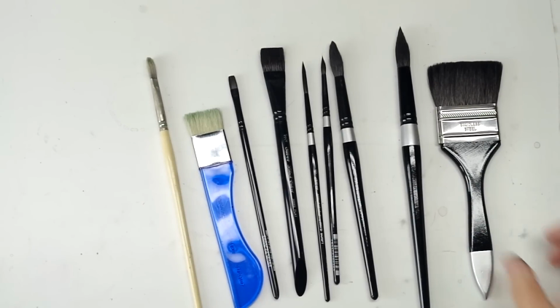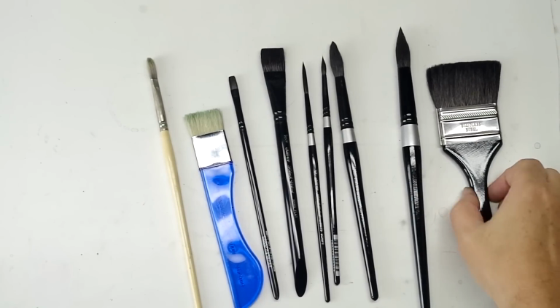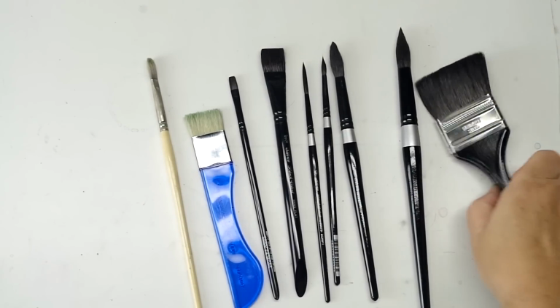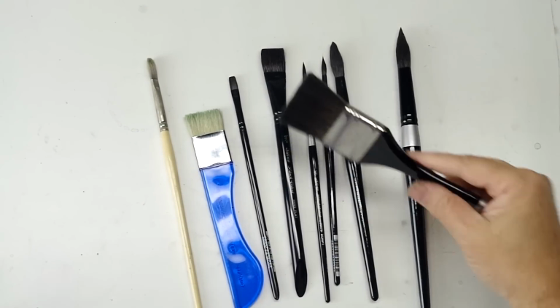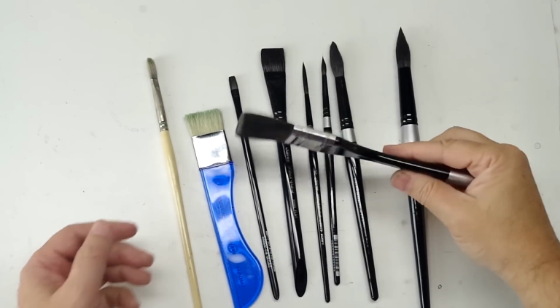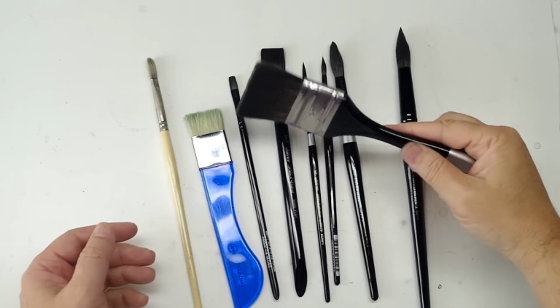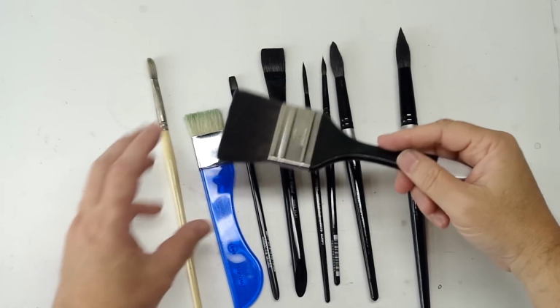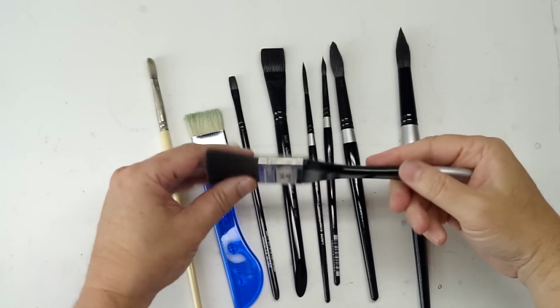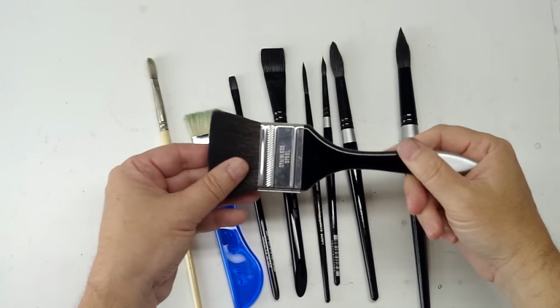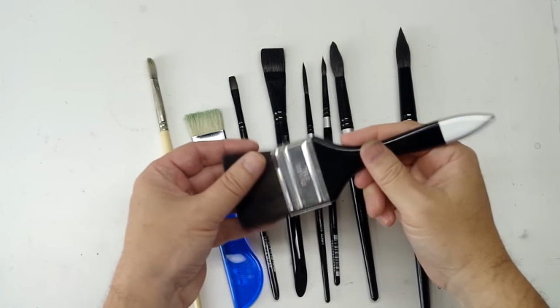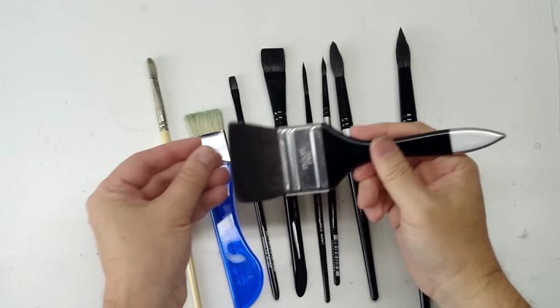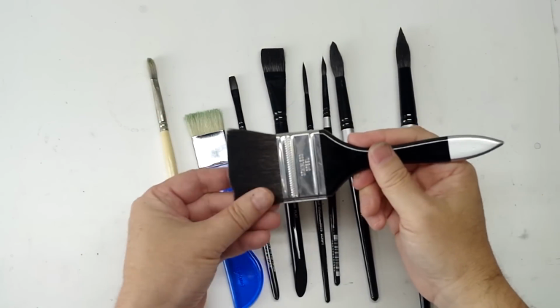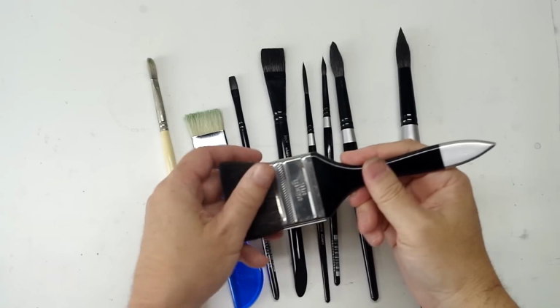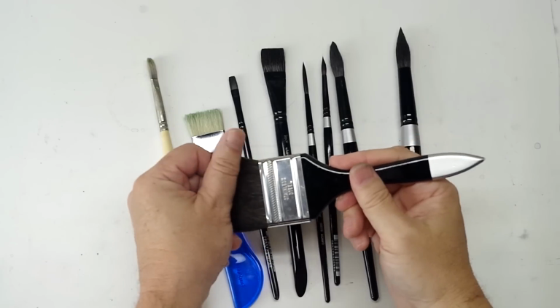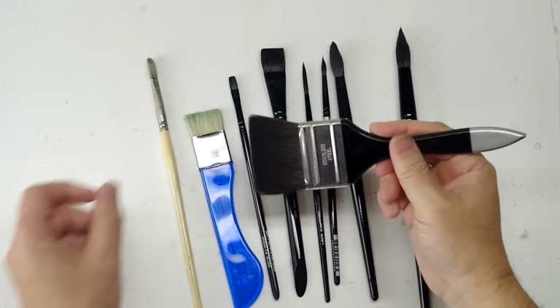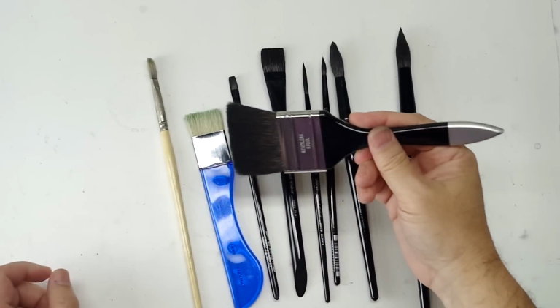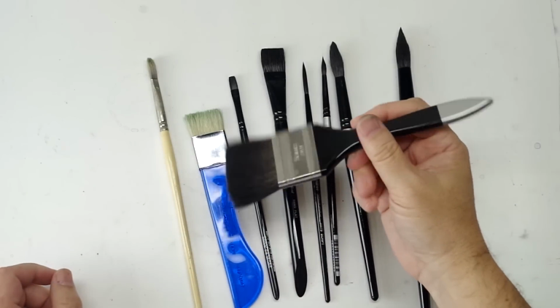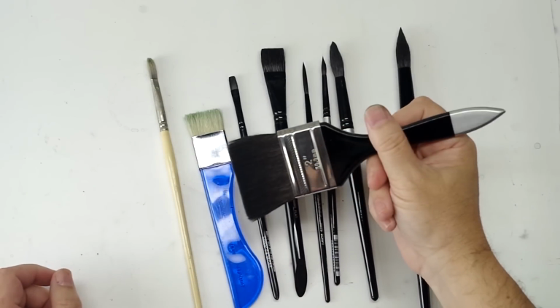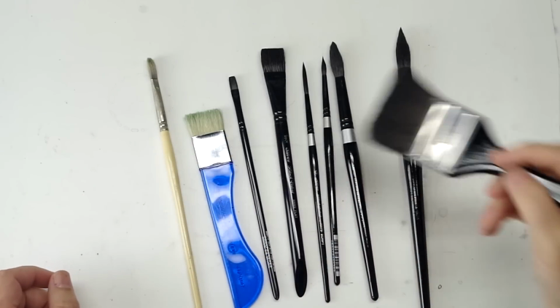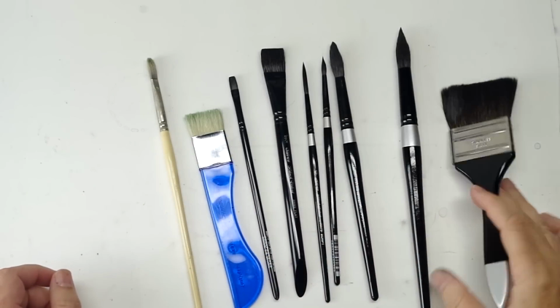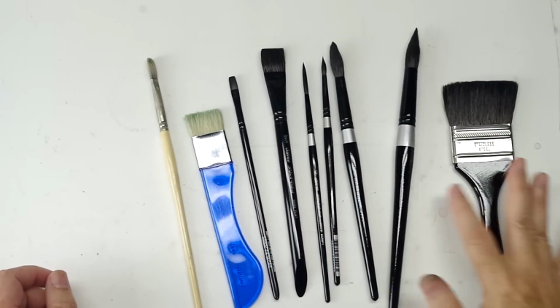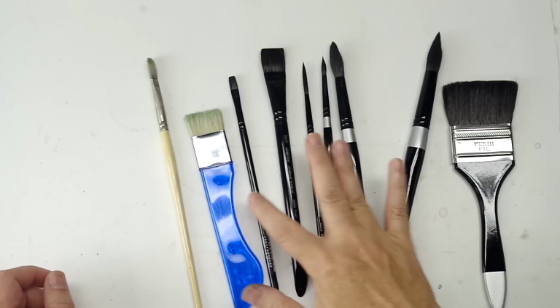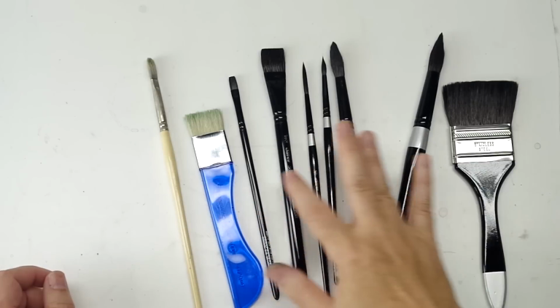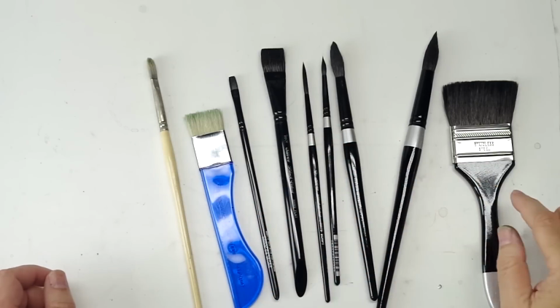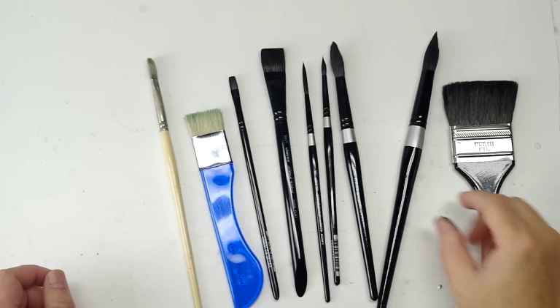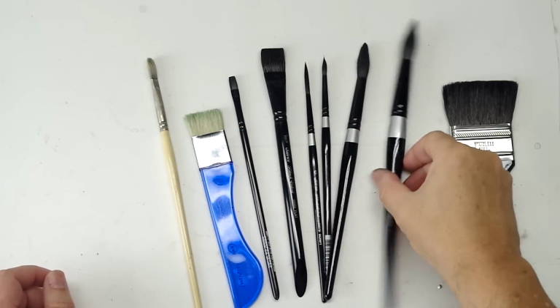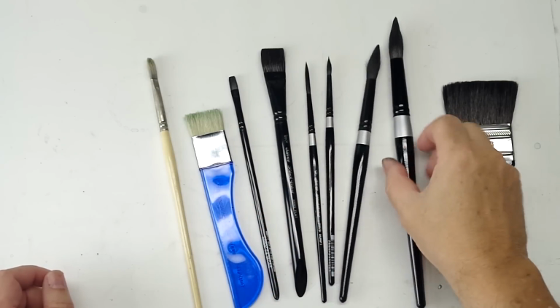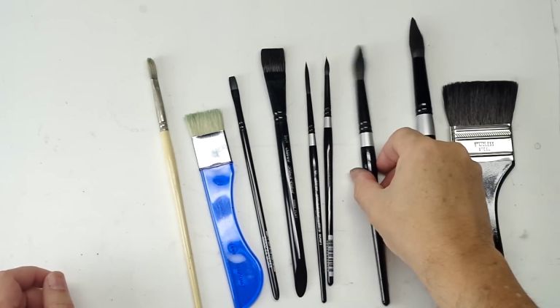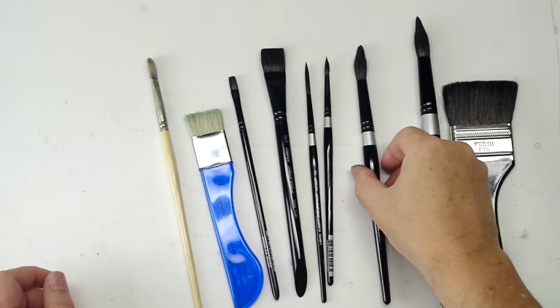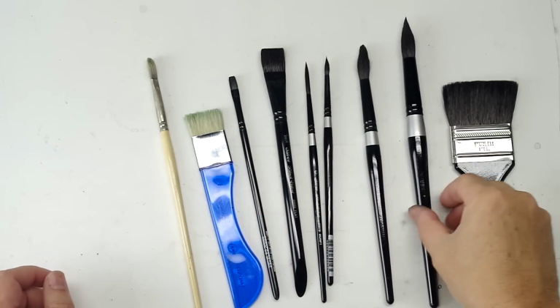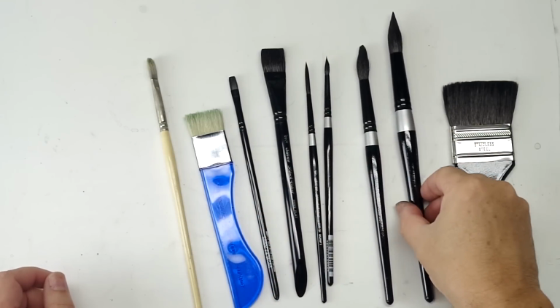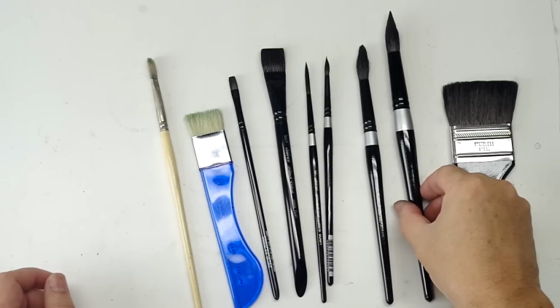These black handle brushes on the right are all the Silver Brush Black Velvets. Amazing brushes, and this is what I used for this painting. The three on the end are from Silver Brush's new Large Brush line.